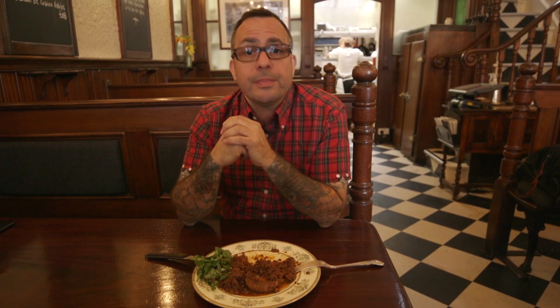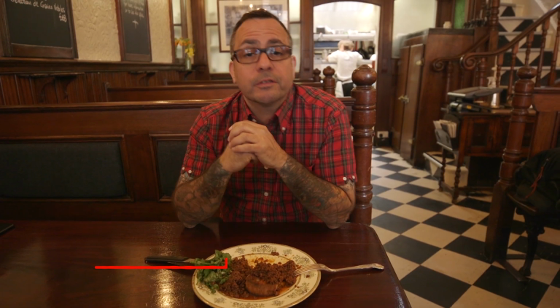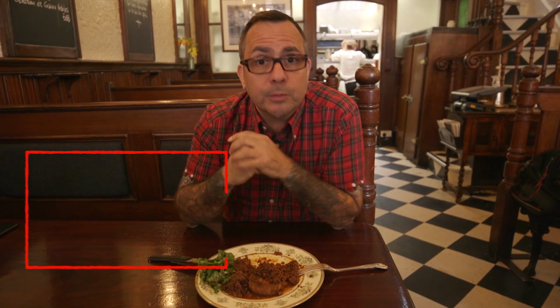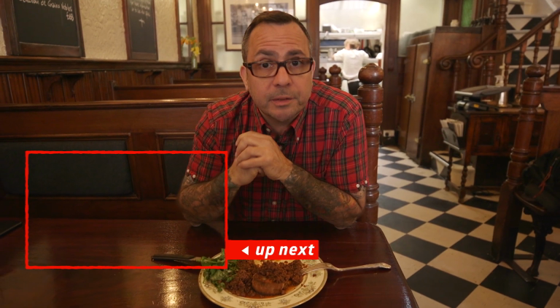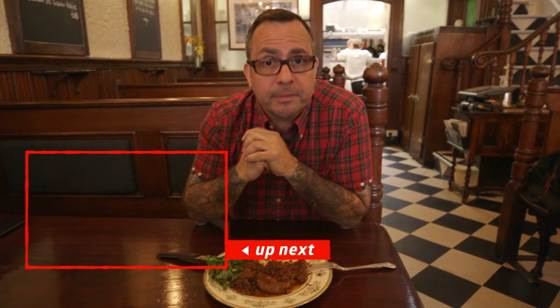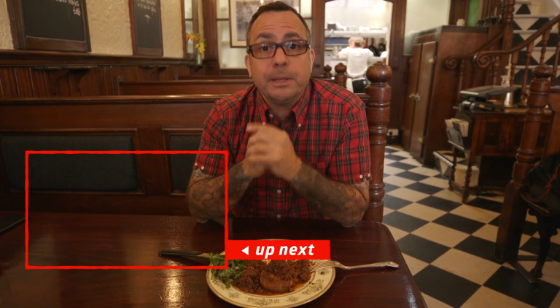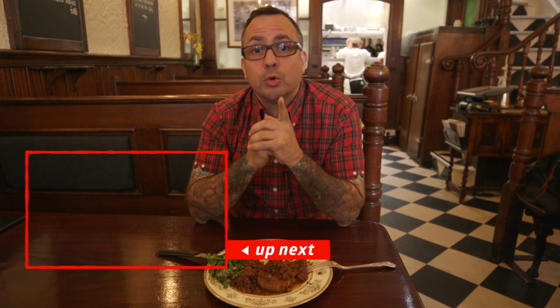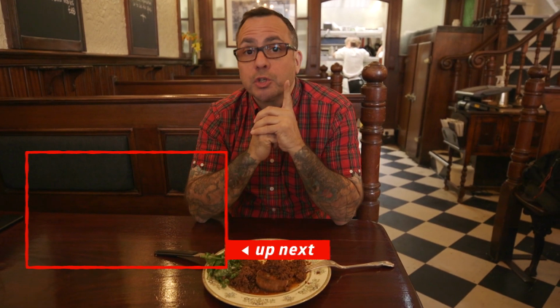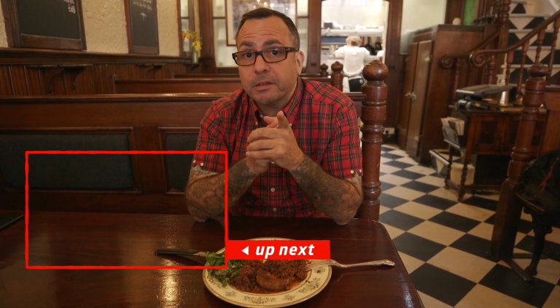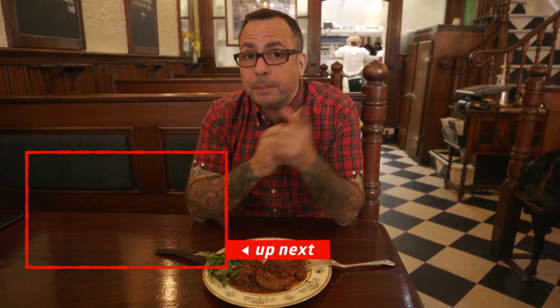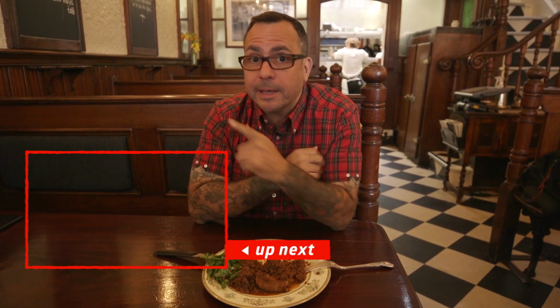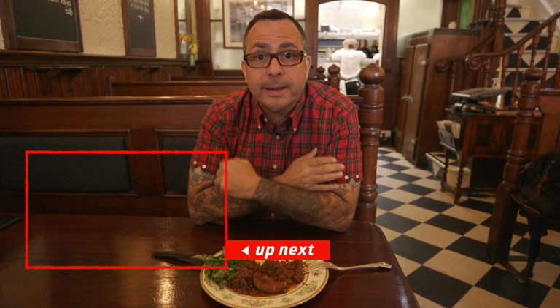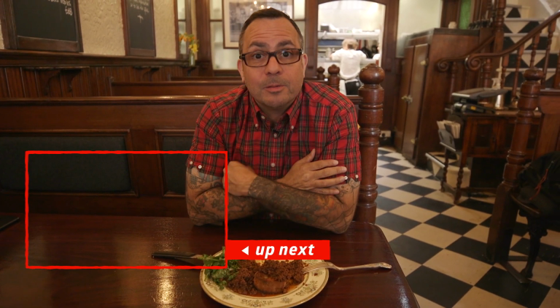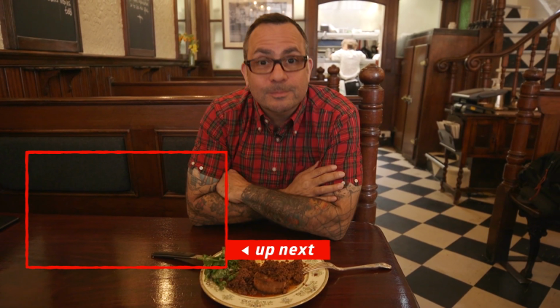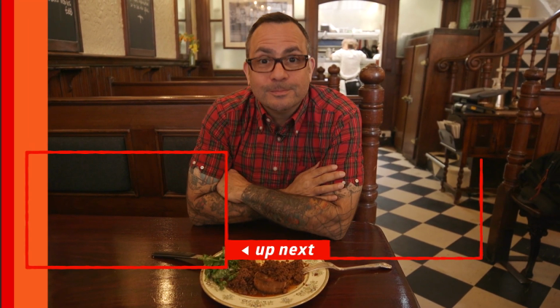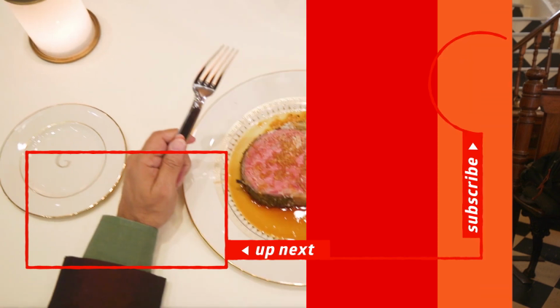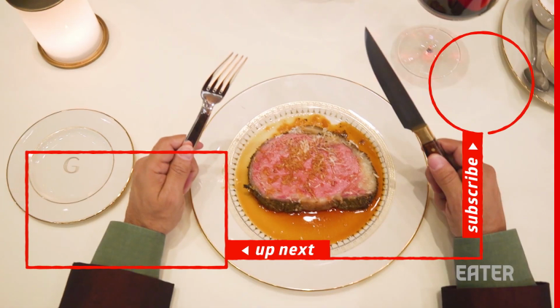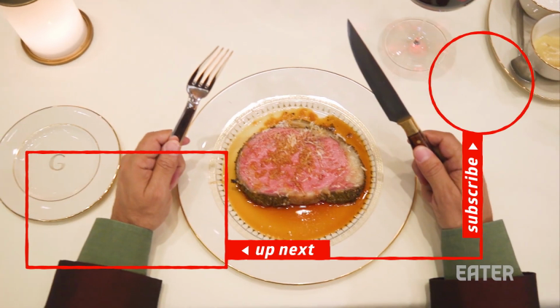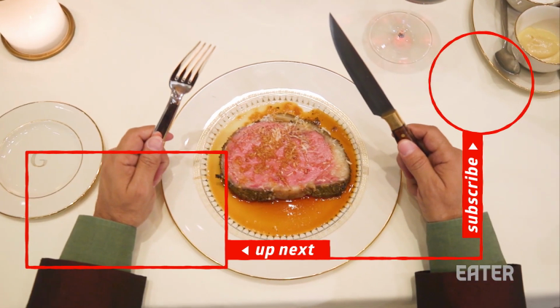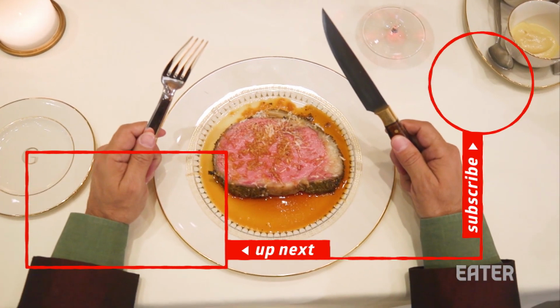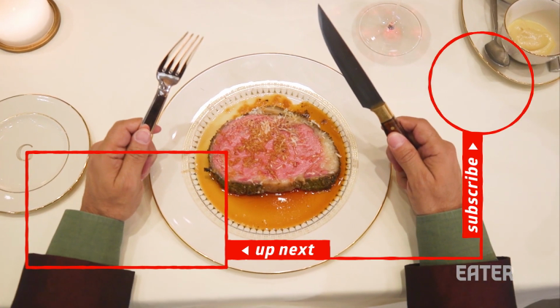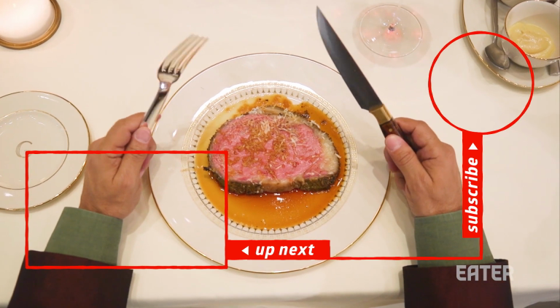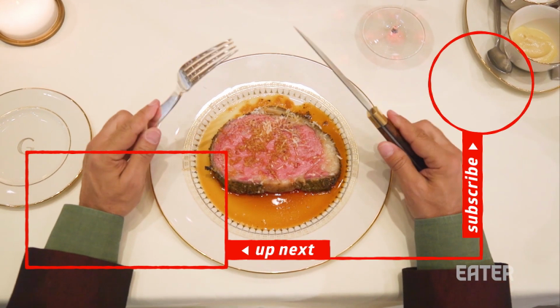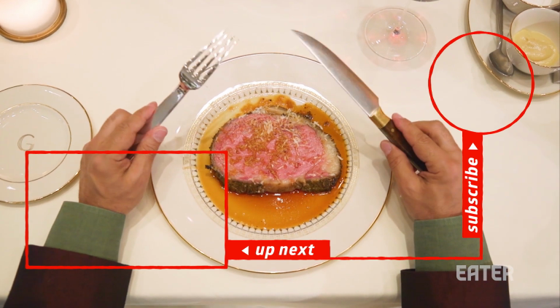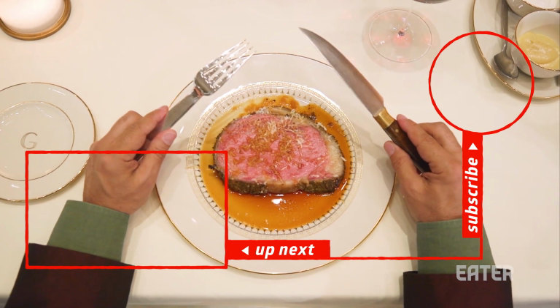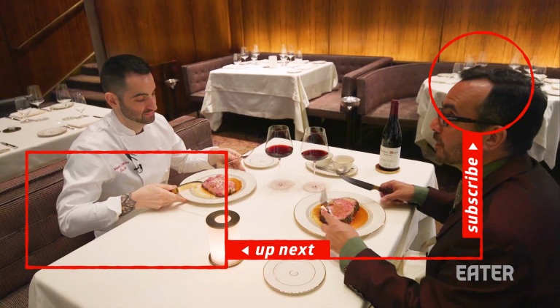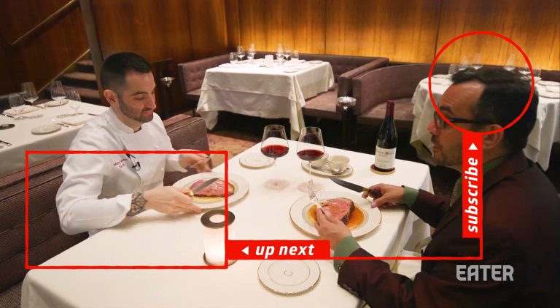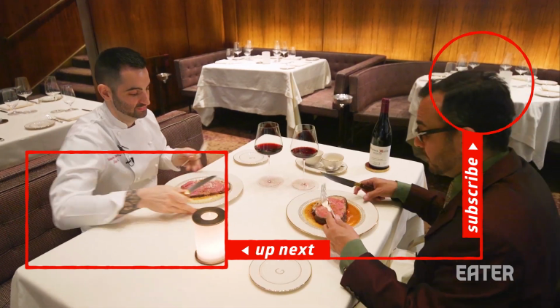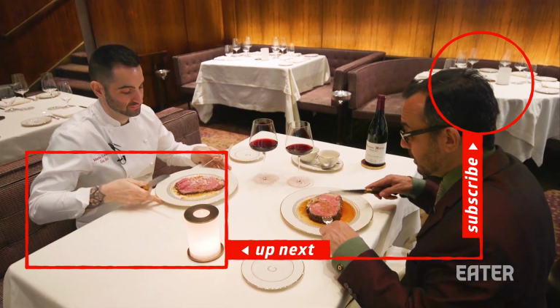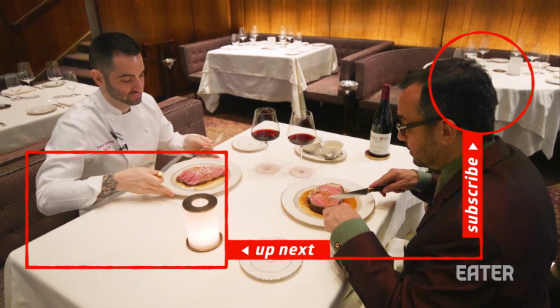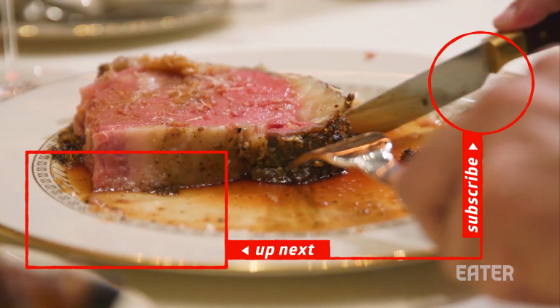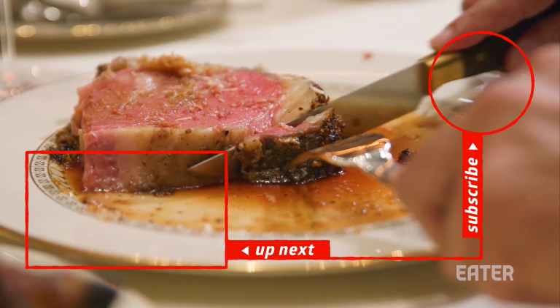Thank you so much for watching this episode. Be sure to watch the next one by clicking here now. I mean, I can't really stand in front of this this long and not try some, so I think we should just get stuck in. I'm going in.